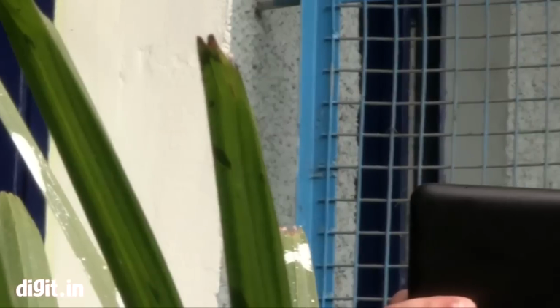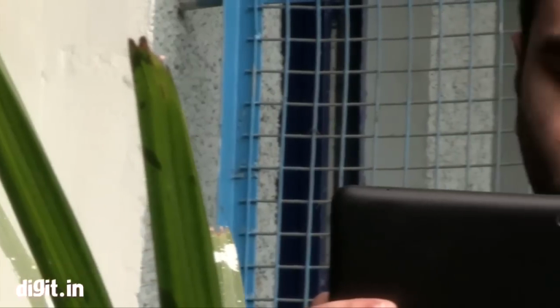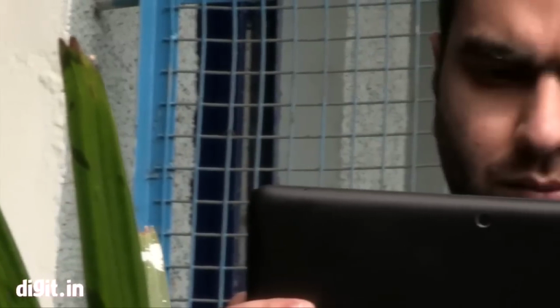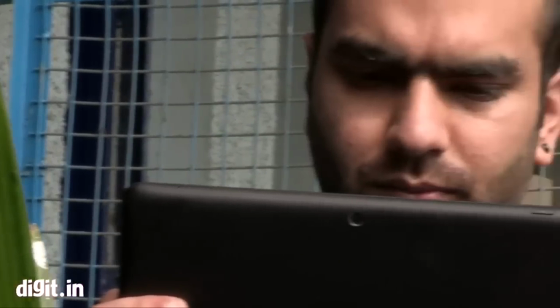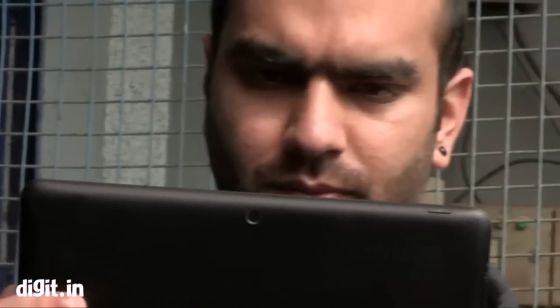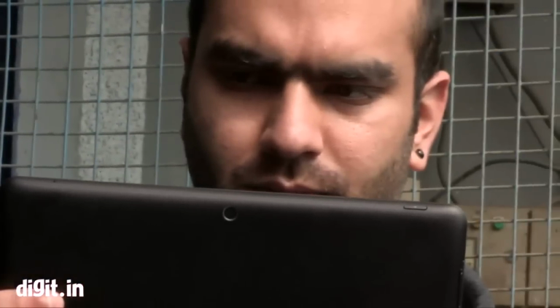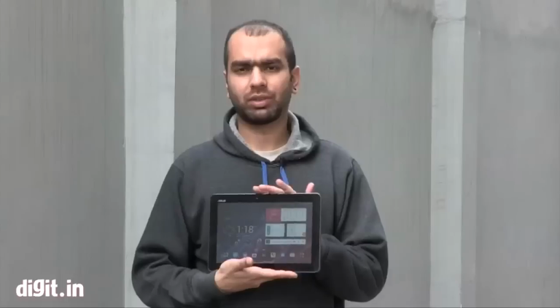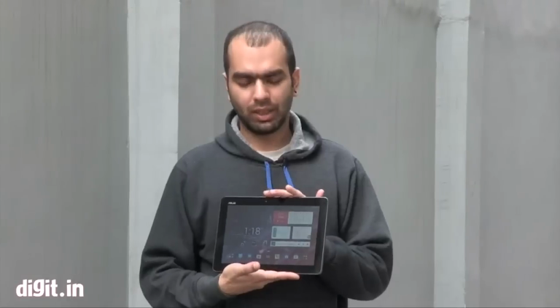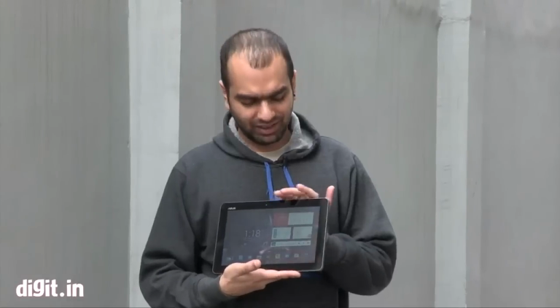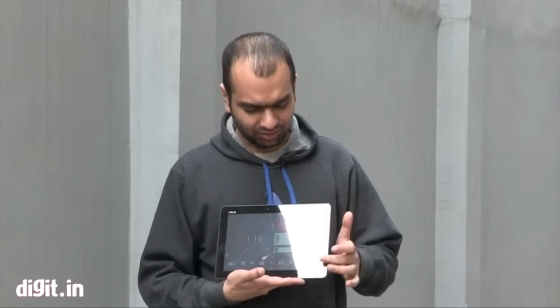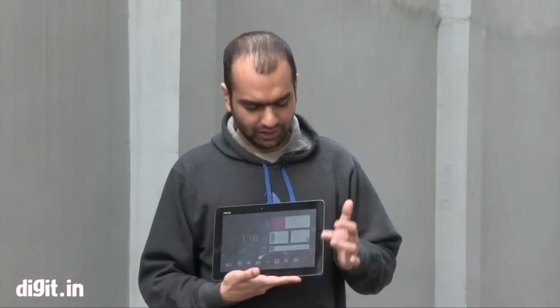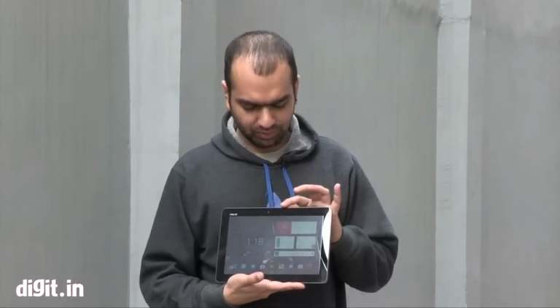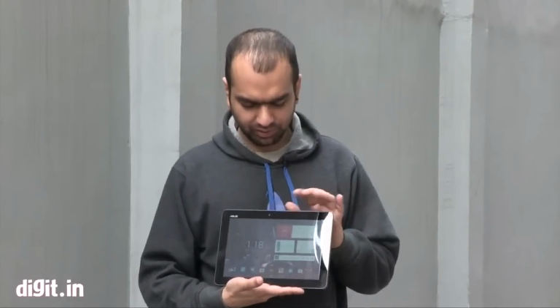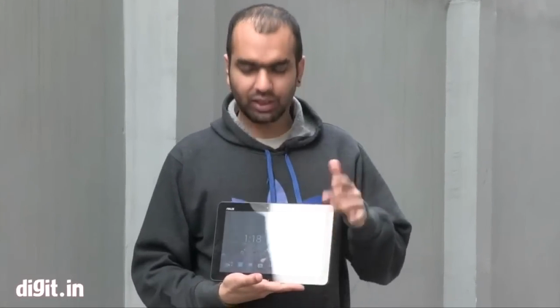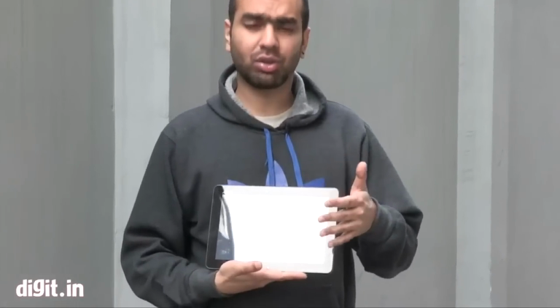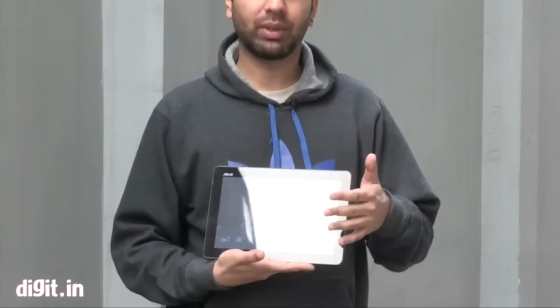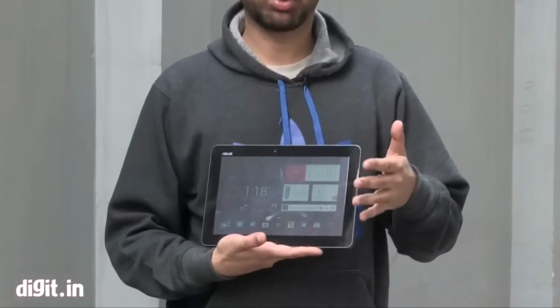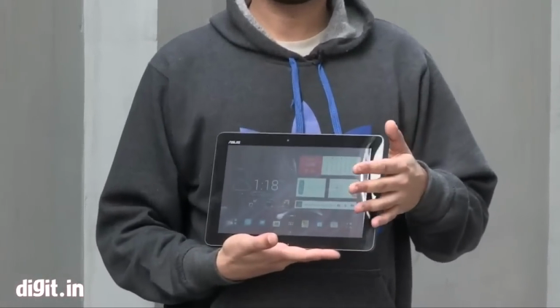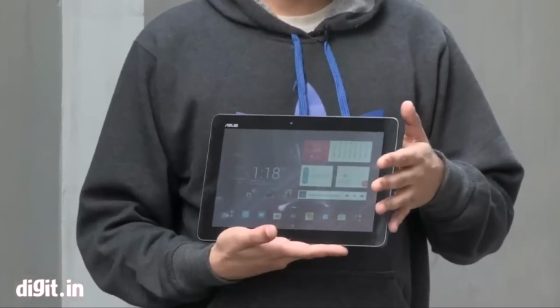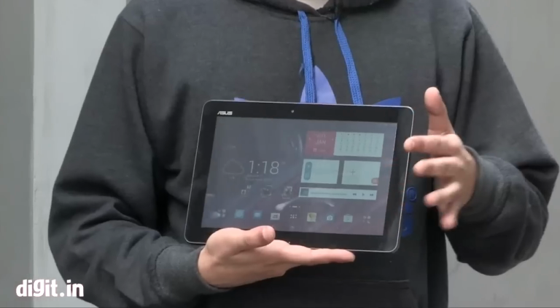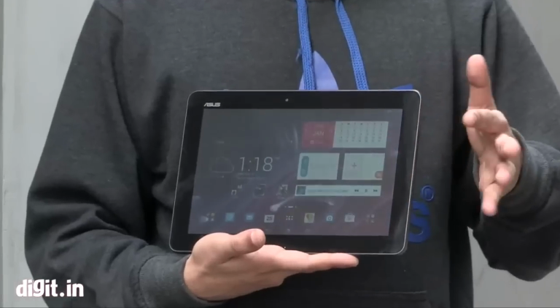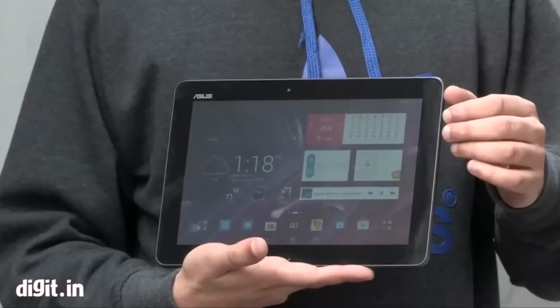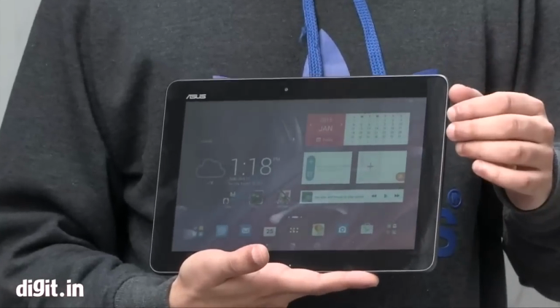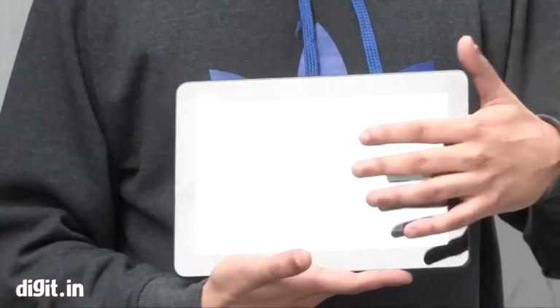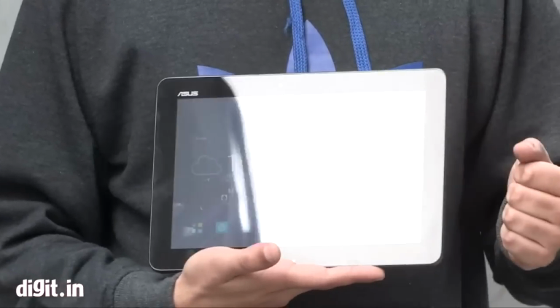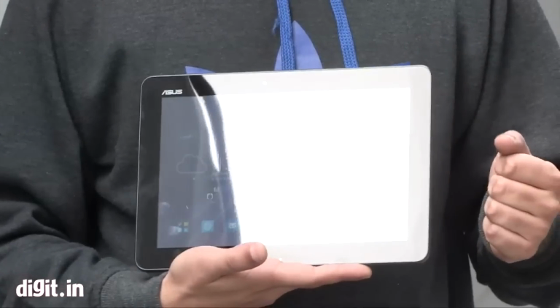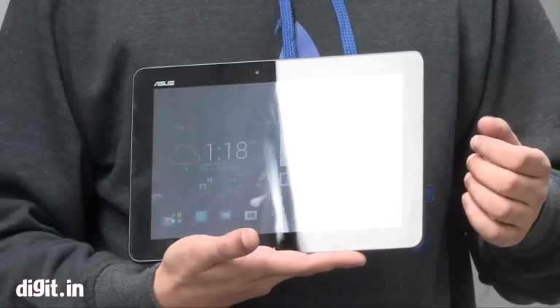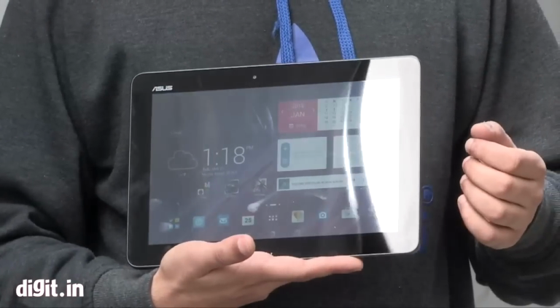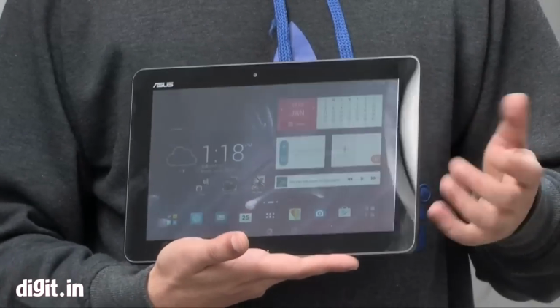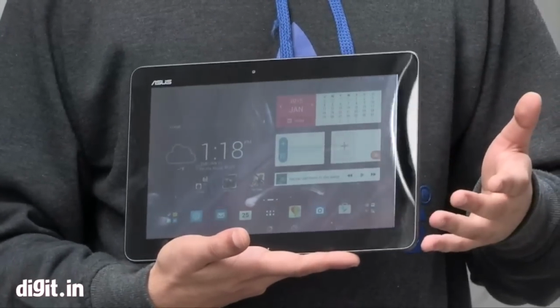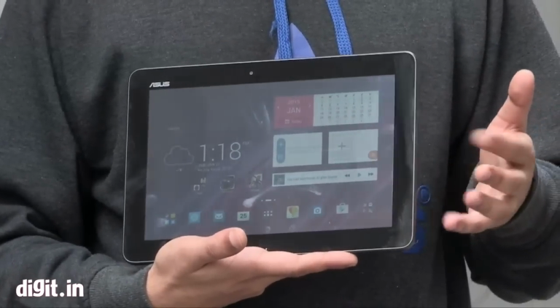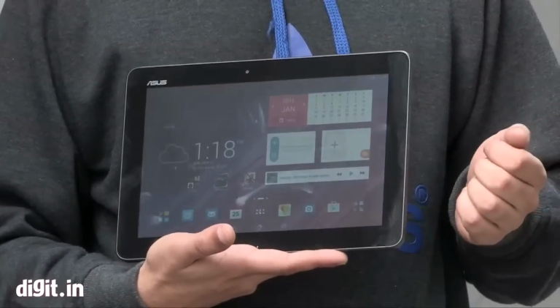The Asus Transformer Pad is a 10-inch tablet but it has quite large bezels. The resolution is 1280 by 800, which sounds pretty decent, but the viewing angles do not look that good and even the brightness level is a little low.